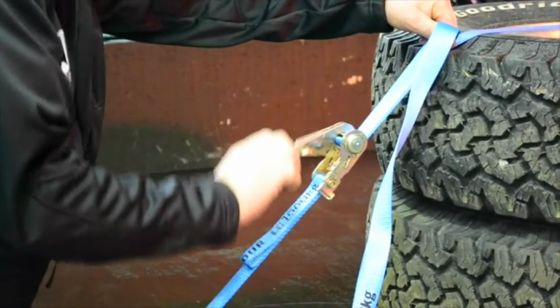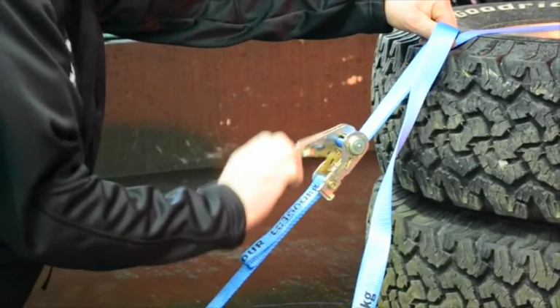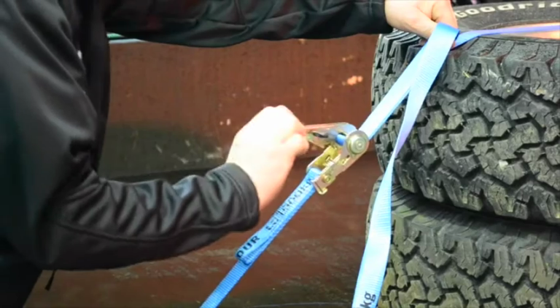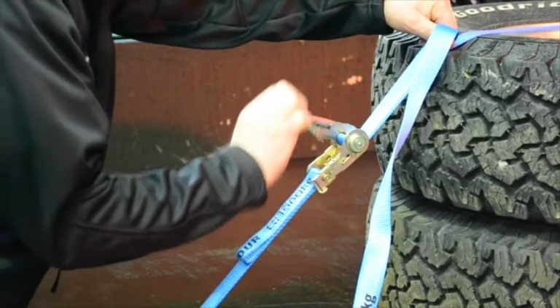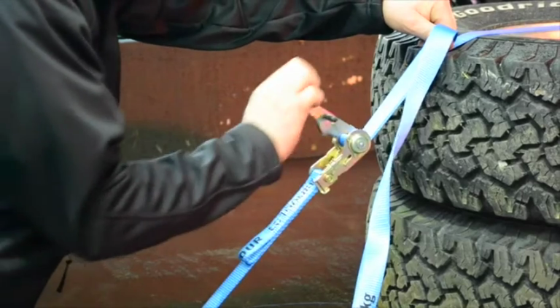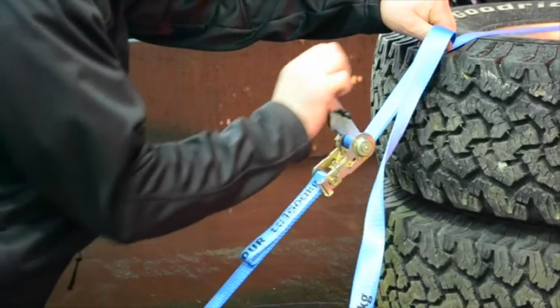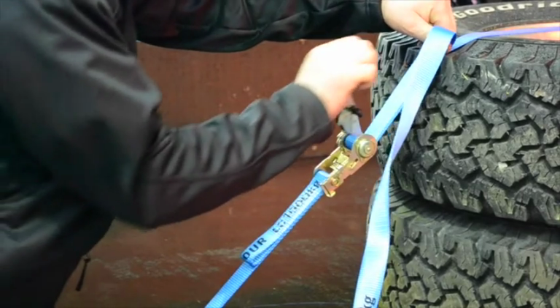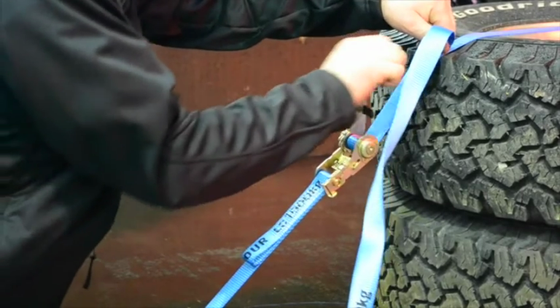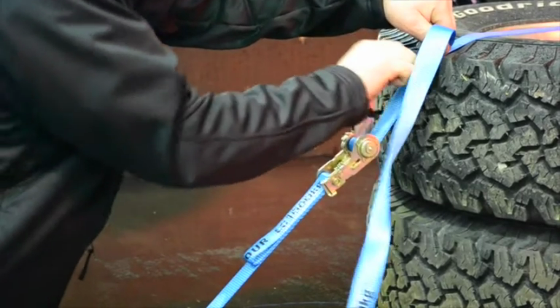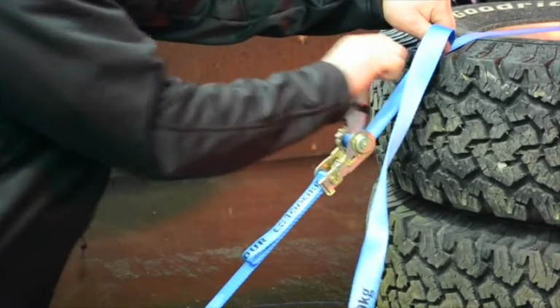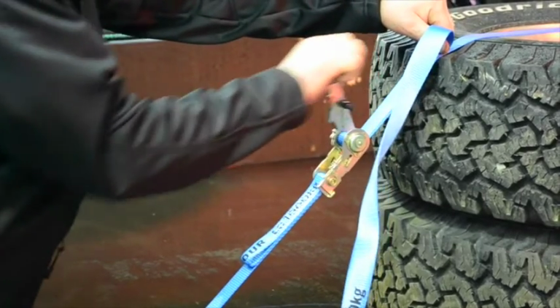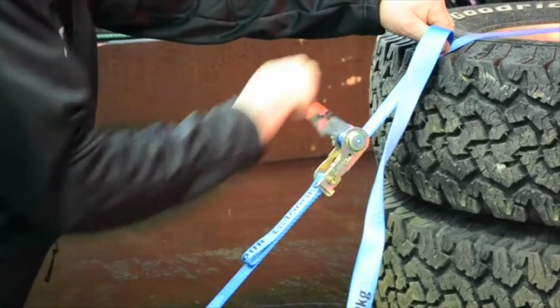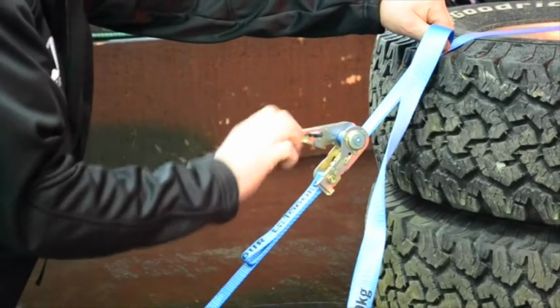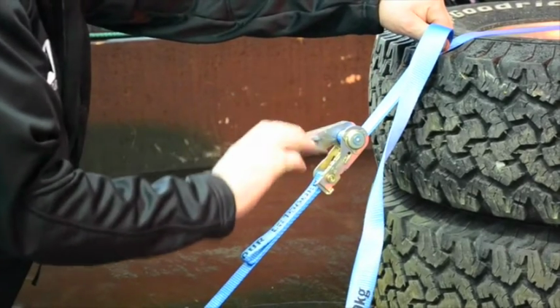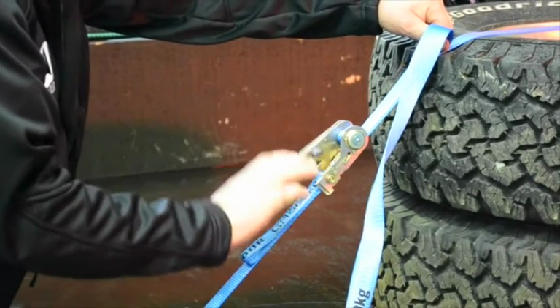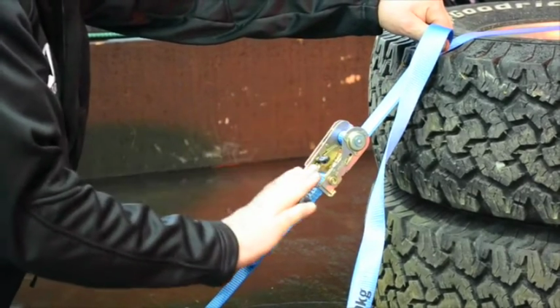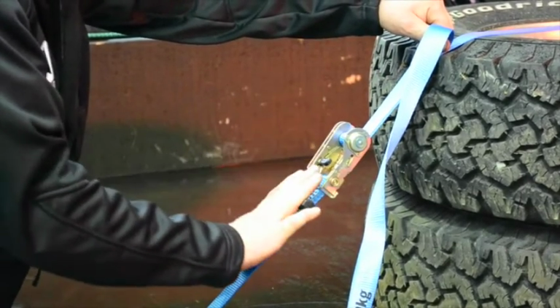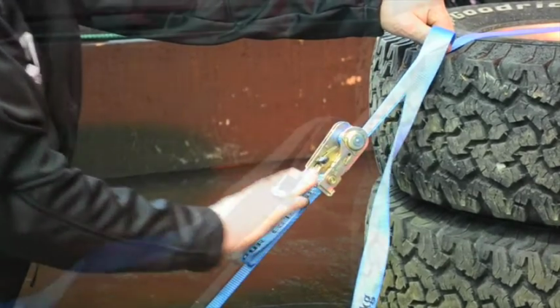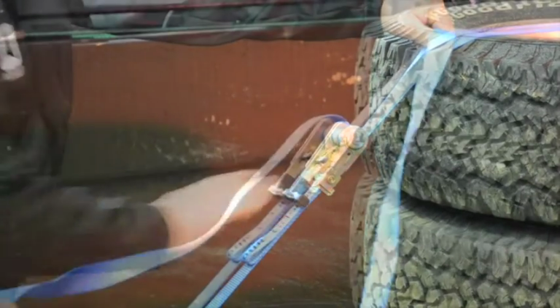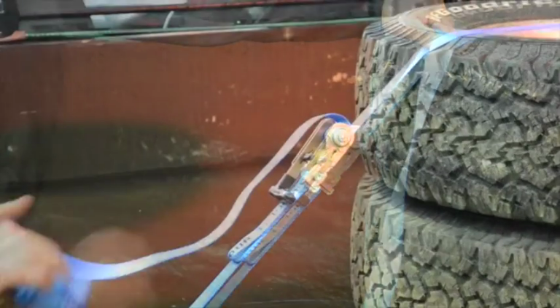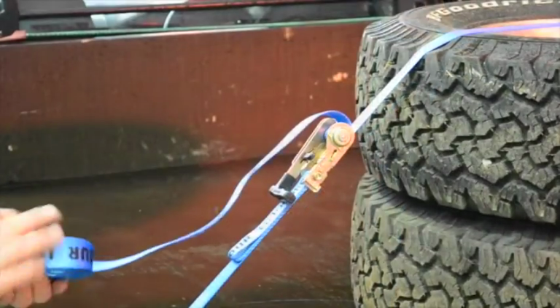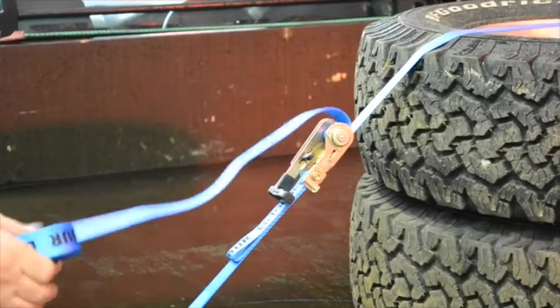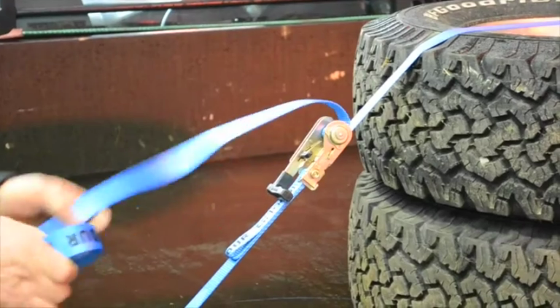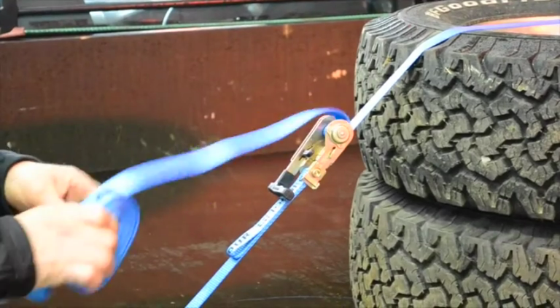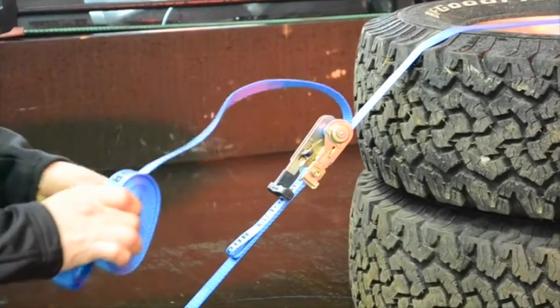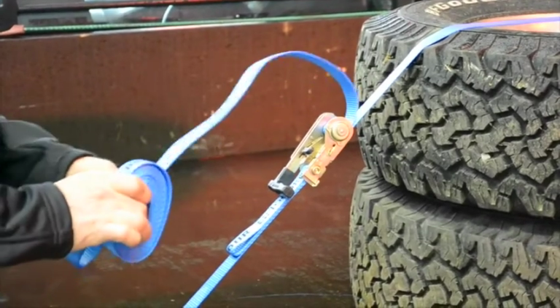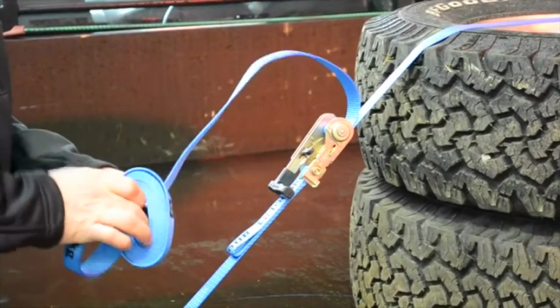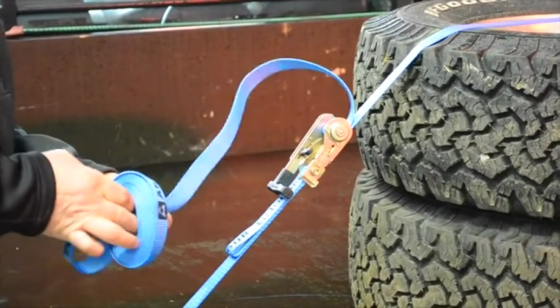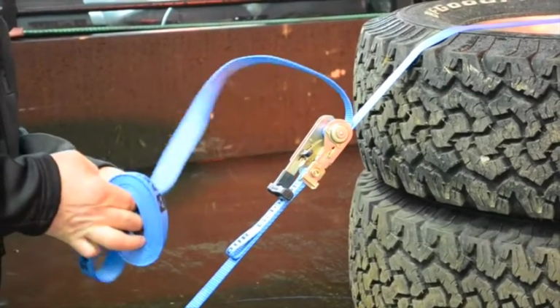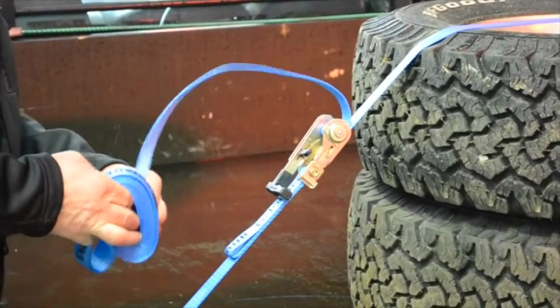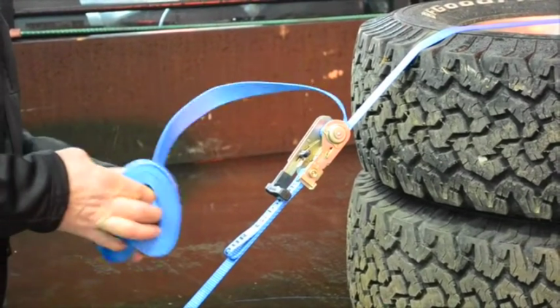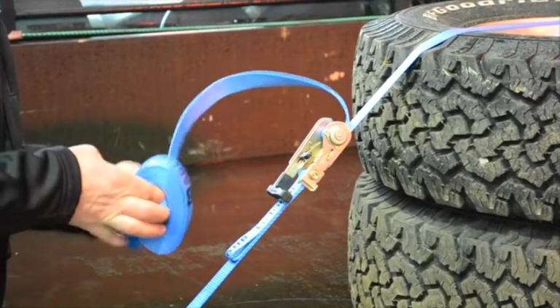Continue ratcheting until the strap is tensioned enough to ensure the load is fully secure. Tie off the surplus strap to ensure it does not cause problems in transit.